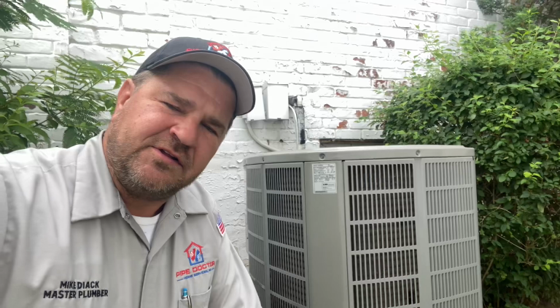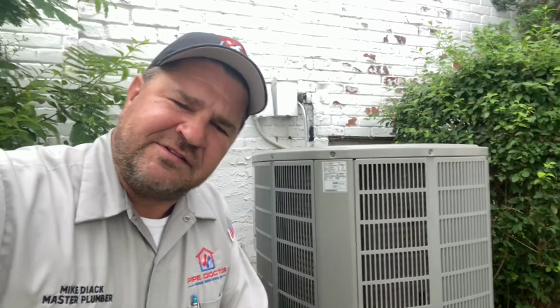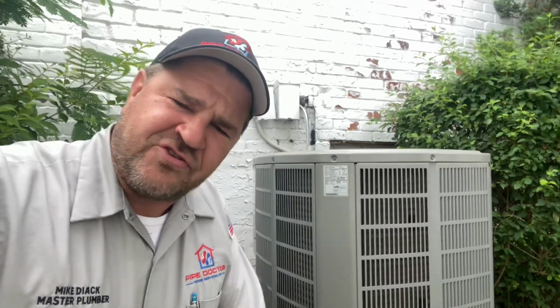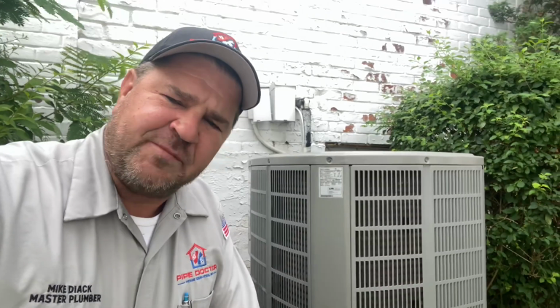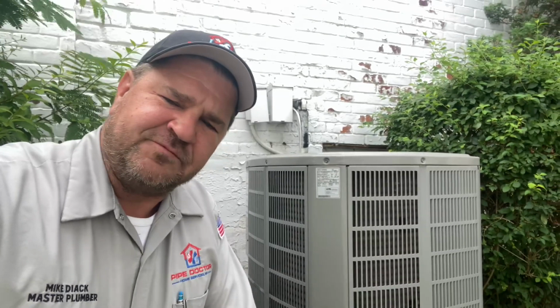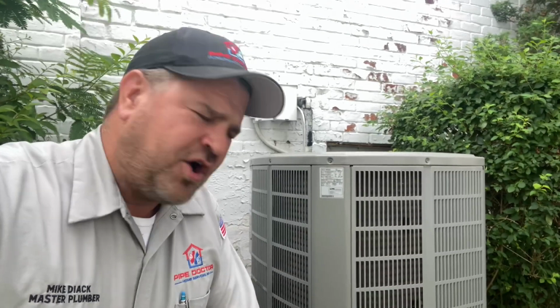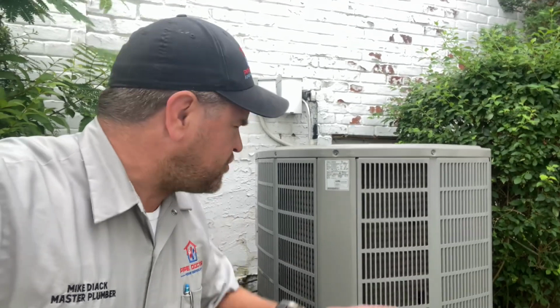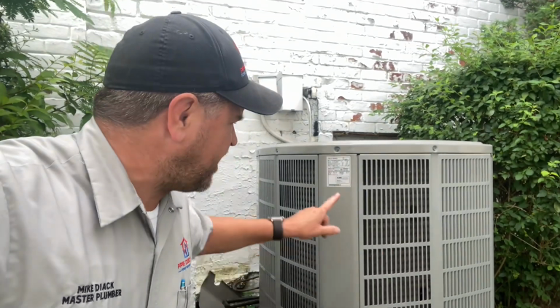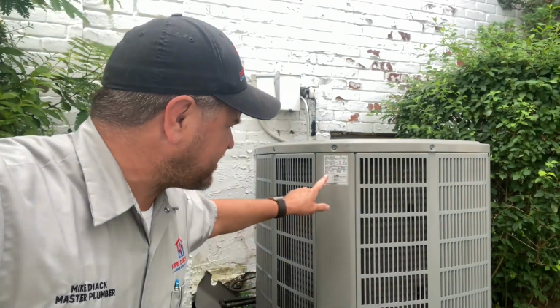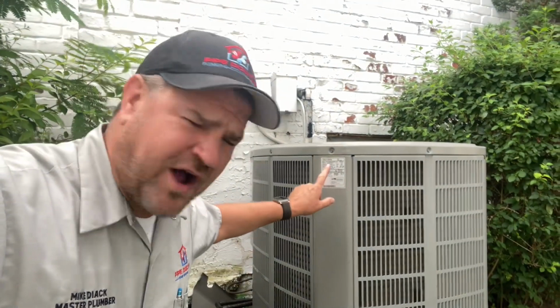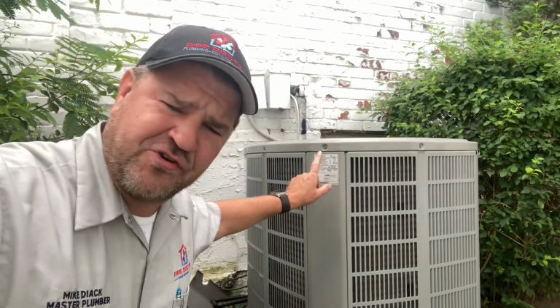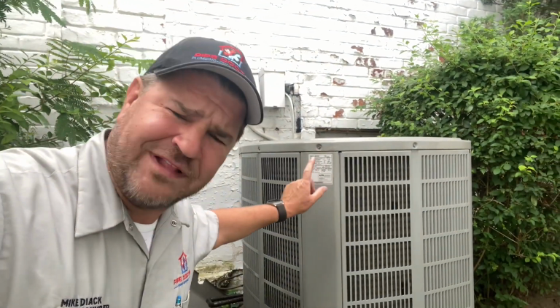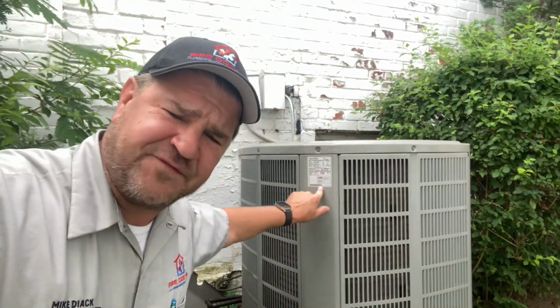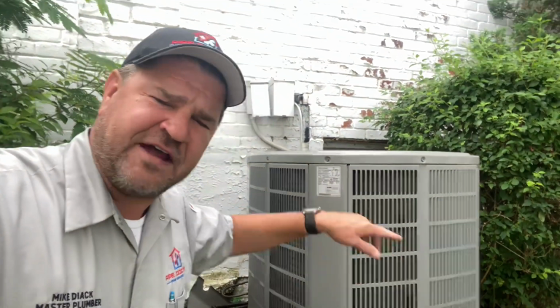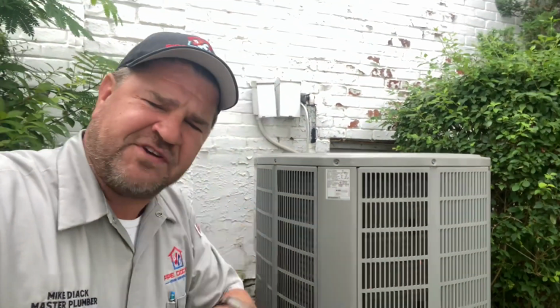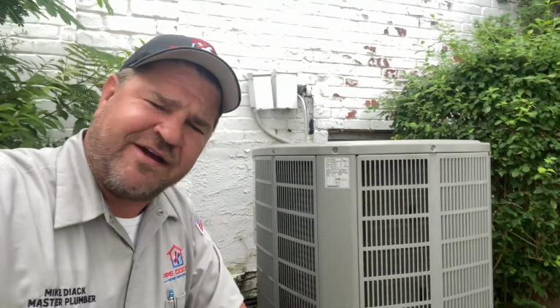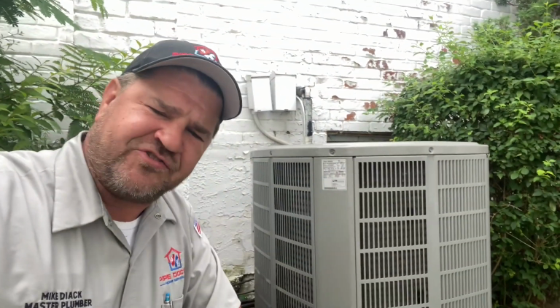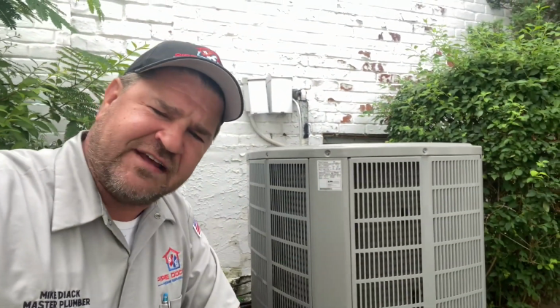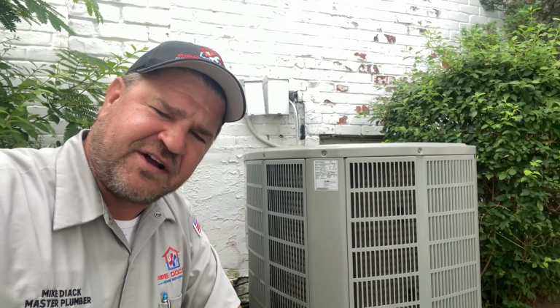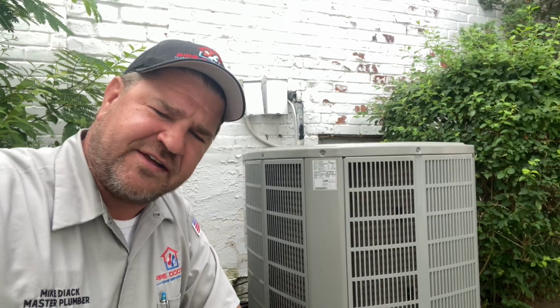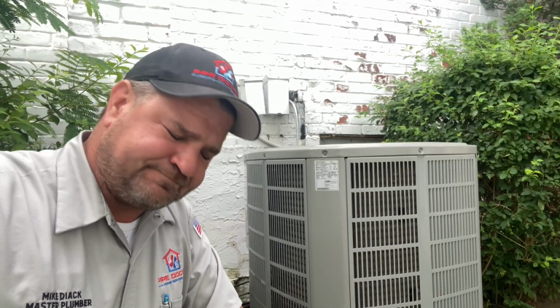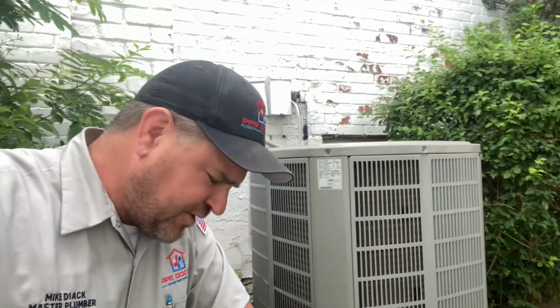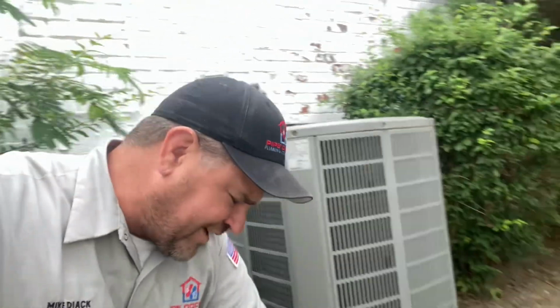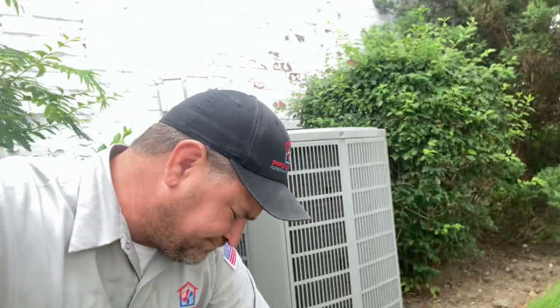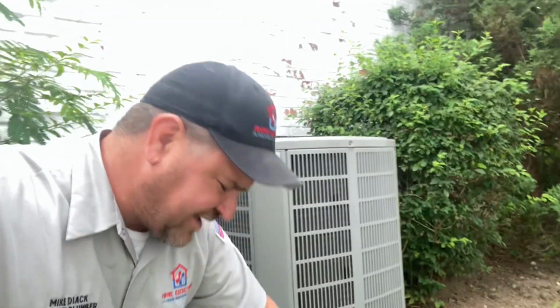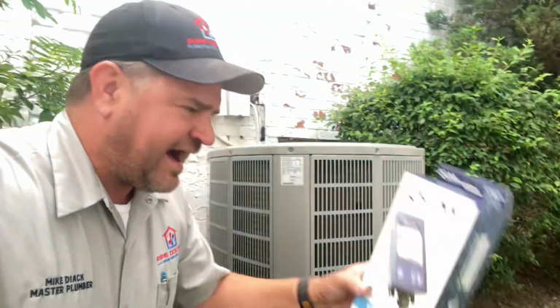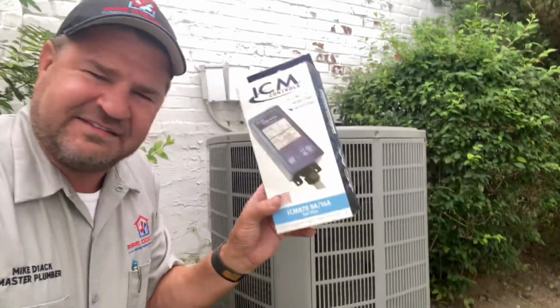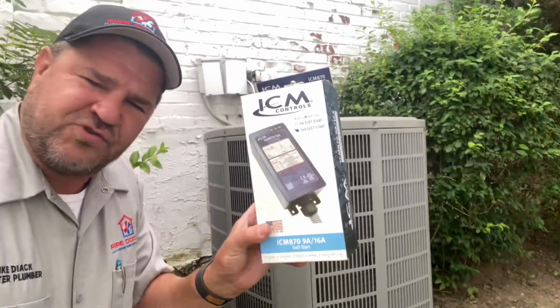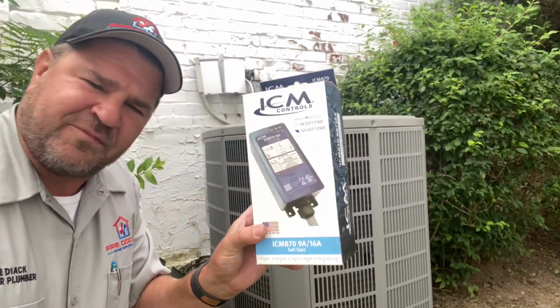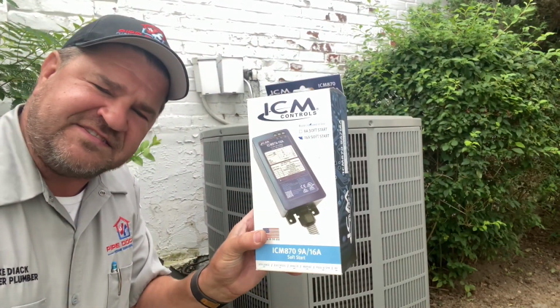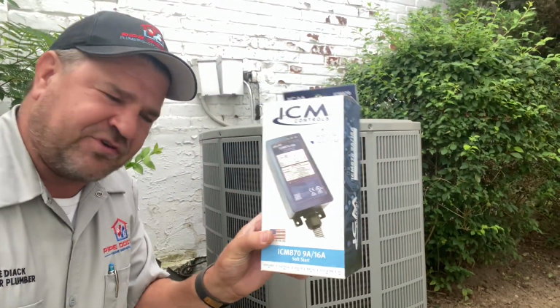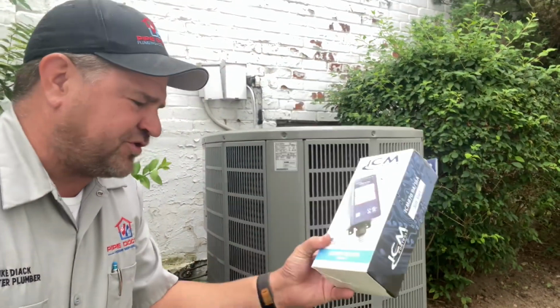Ladies and gentlemen, are you tired of watching your lights flicker every time your air conditioning condenser comes on? Well, I got the solution from ICM Controls.